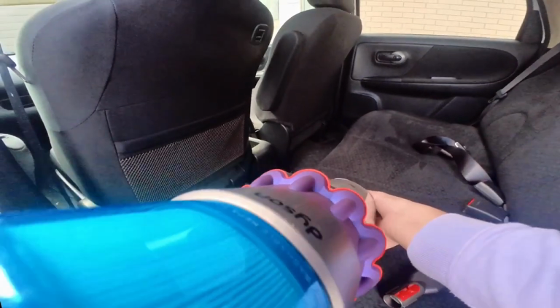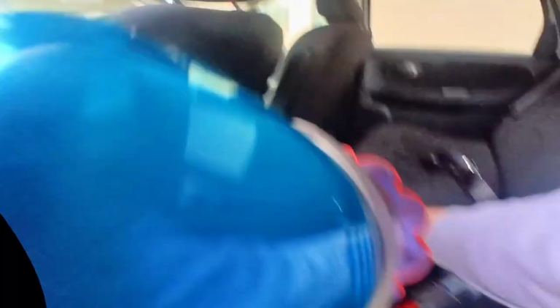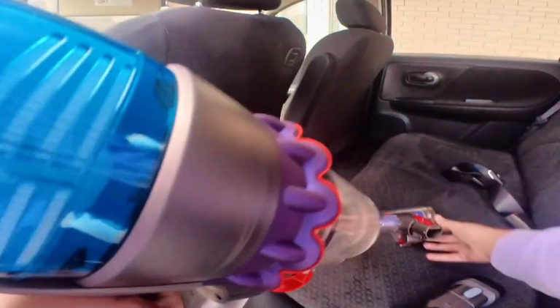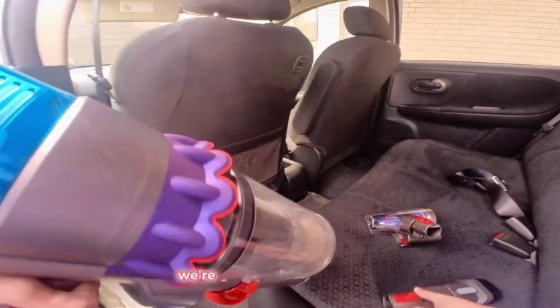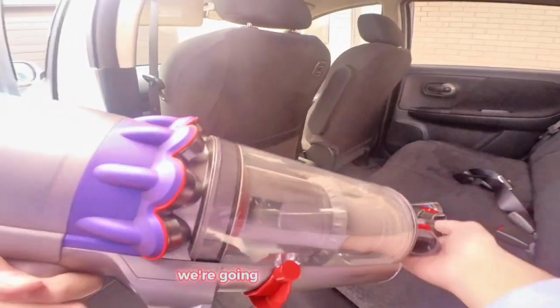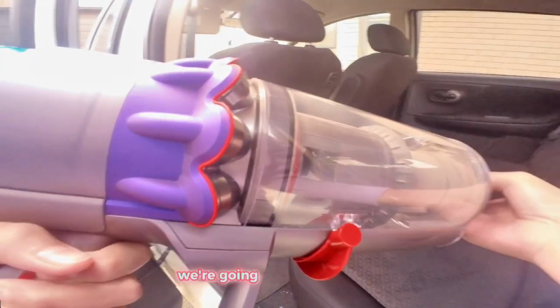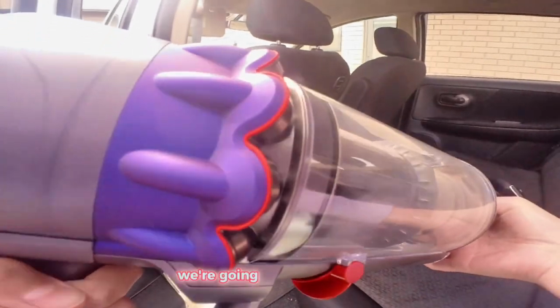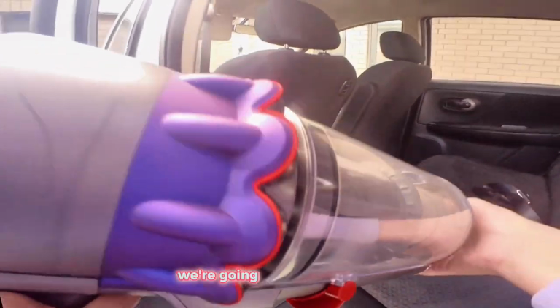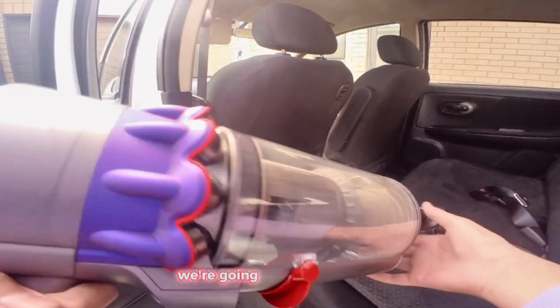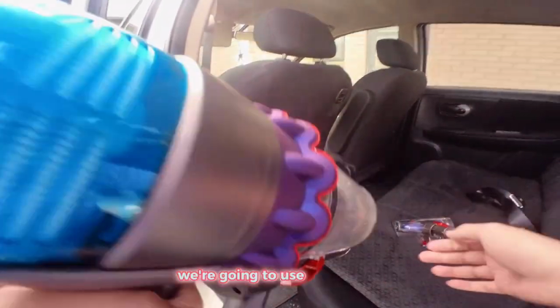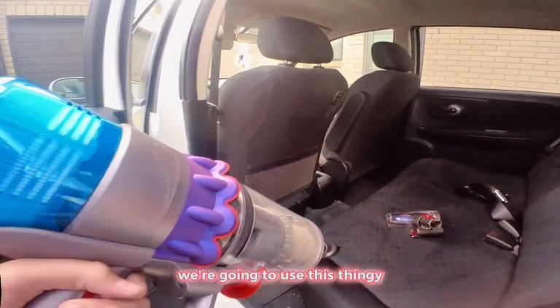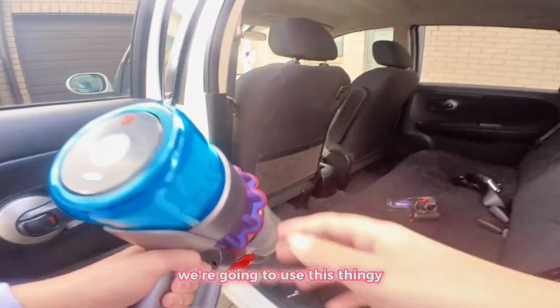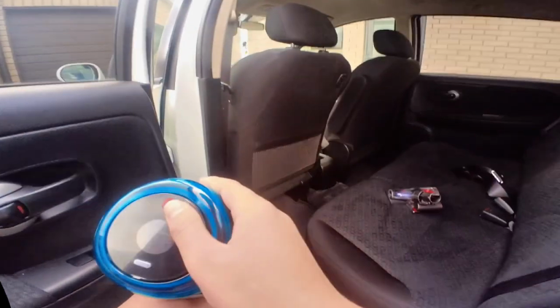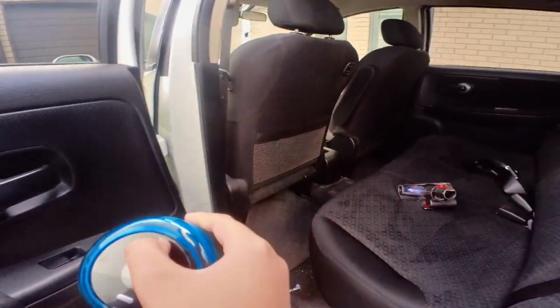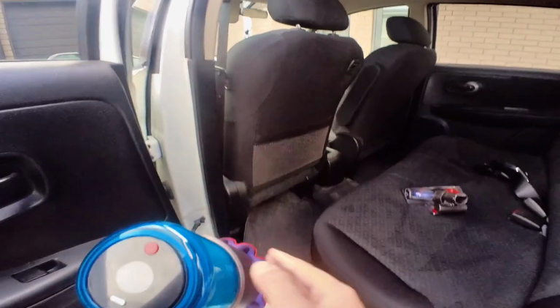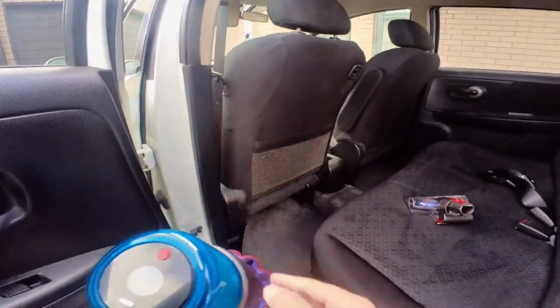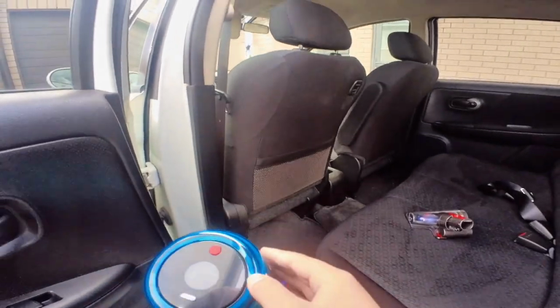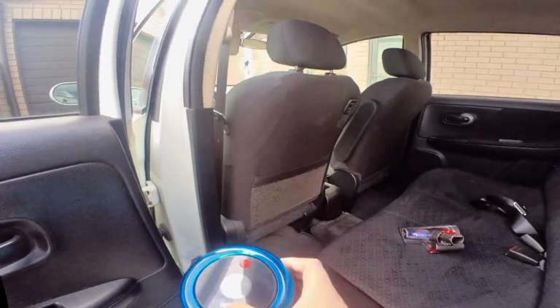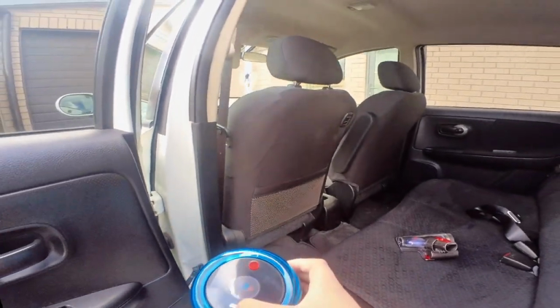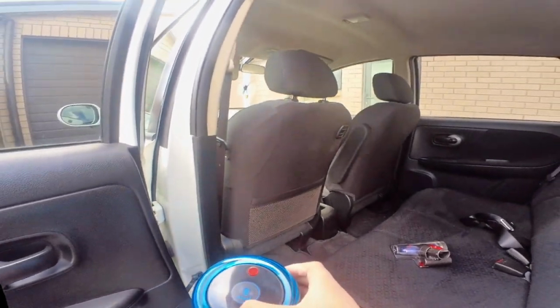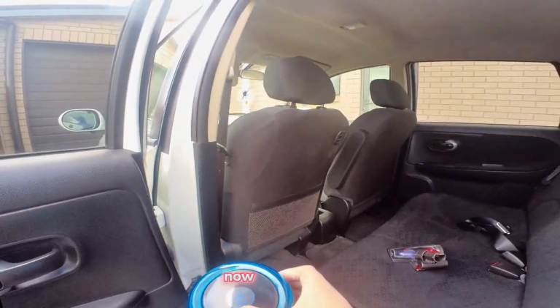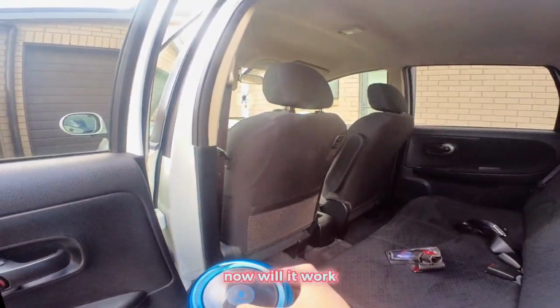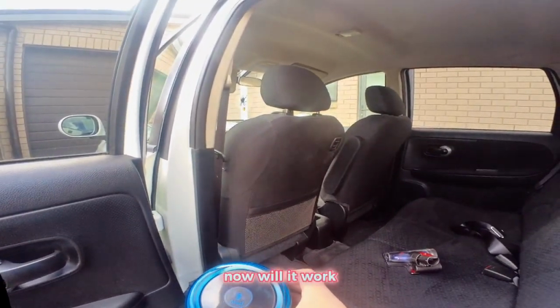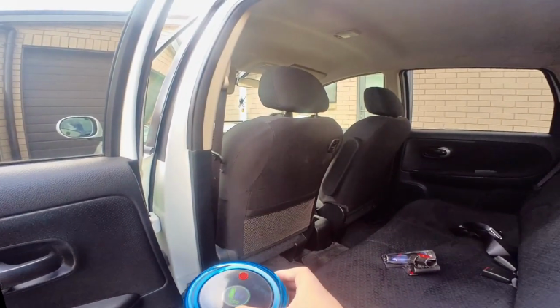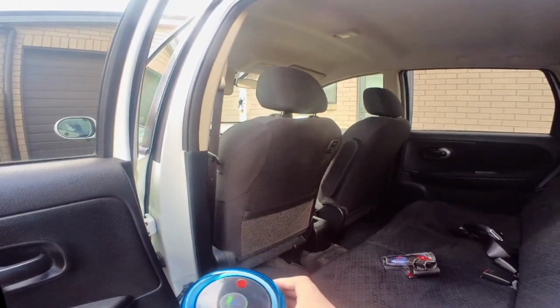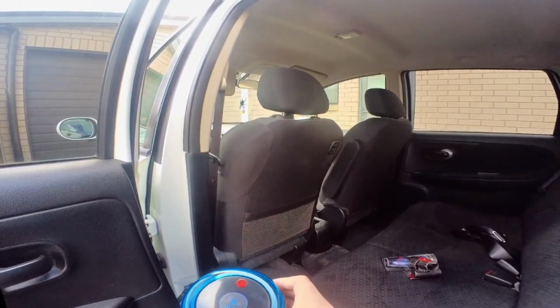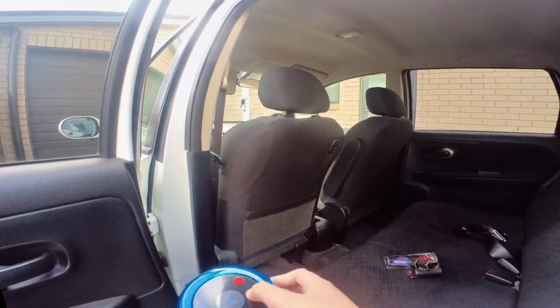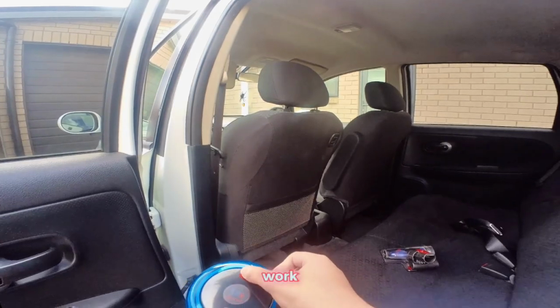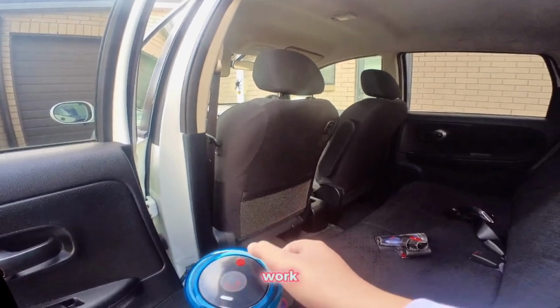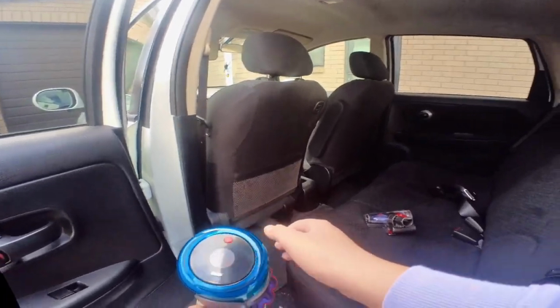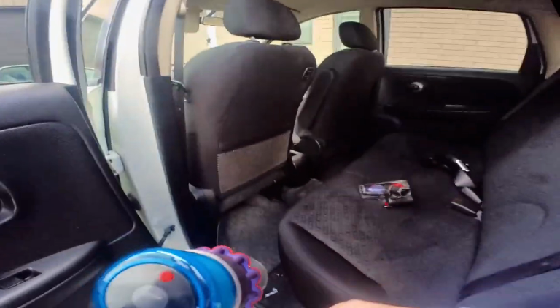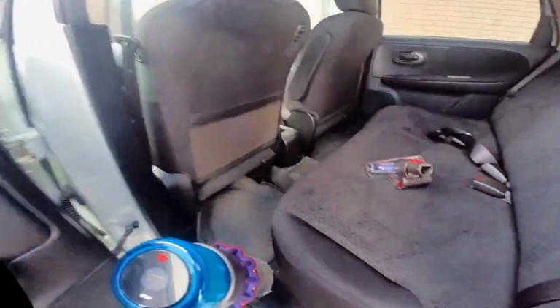Now we're going to use this attachment. Will it work? Whoa!